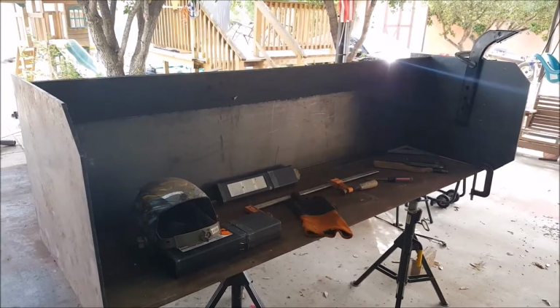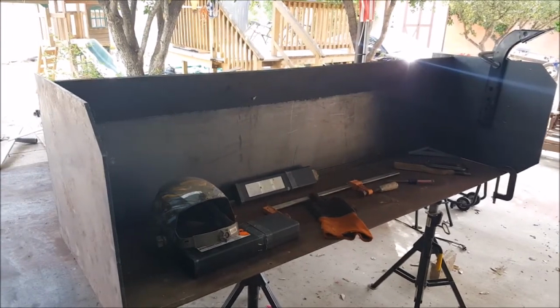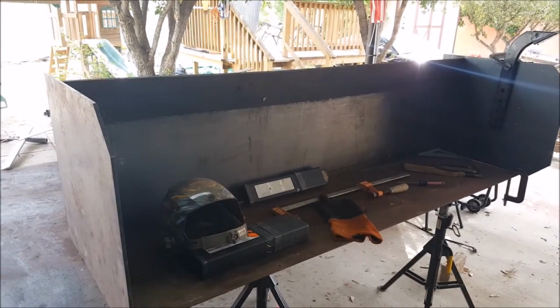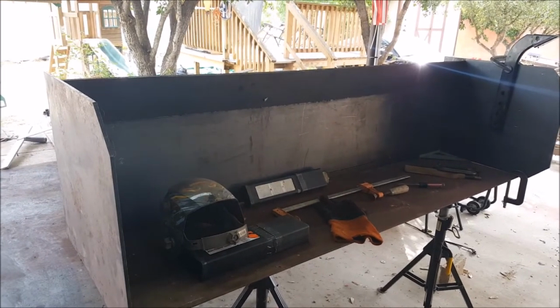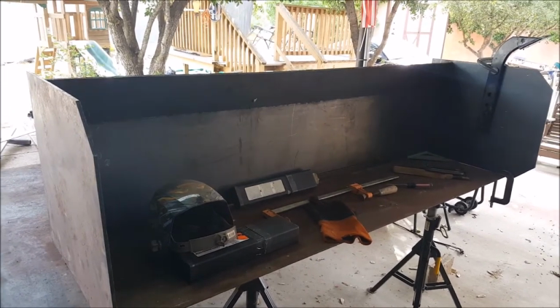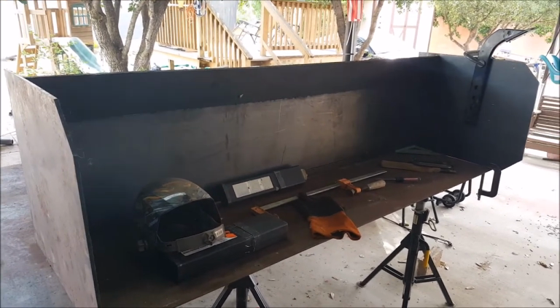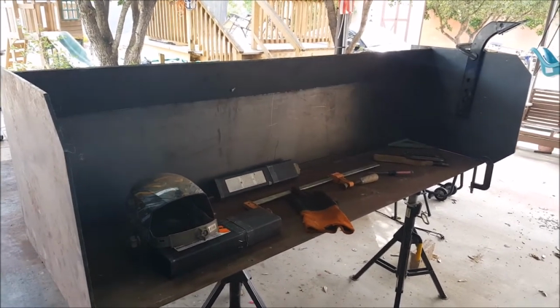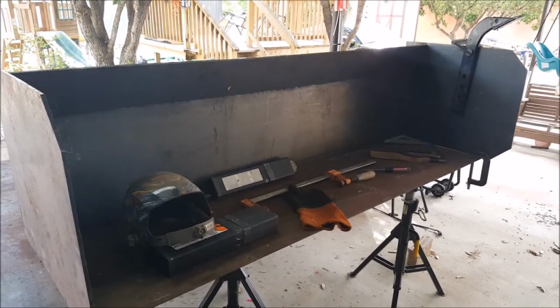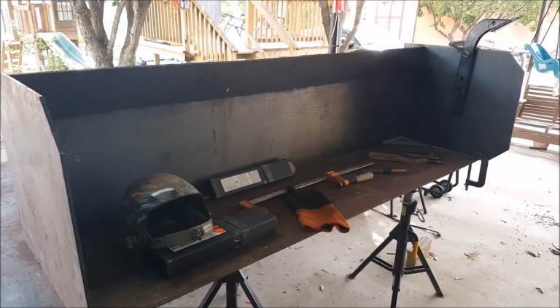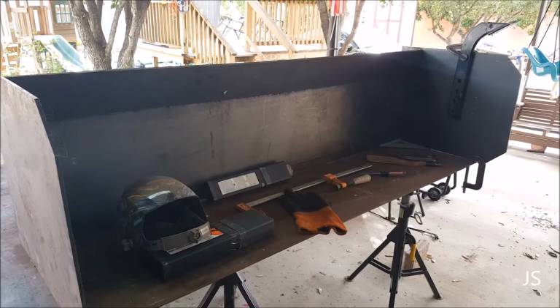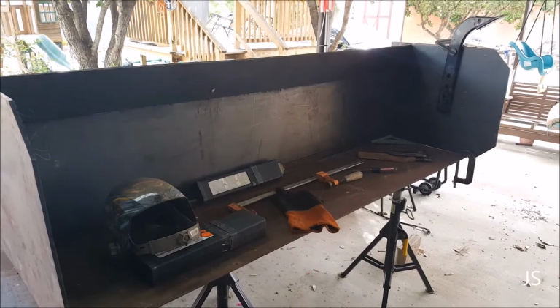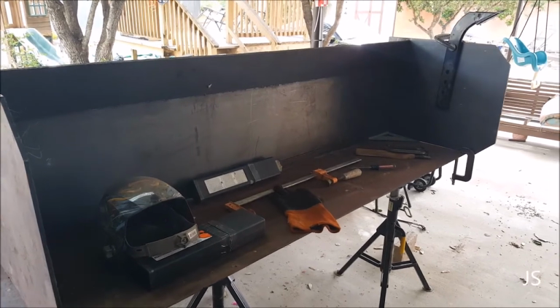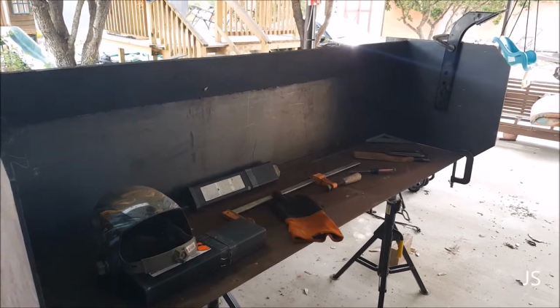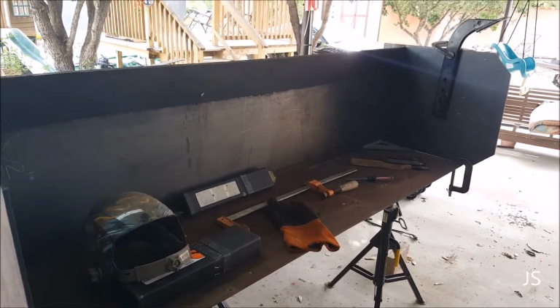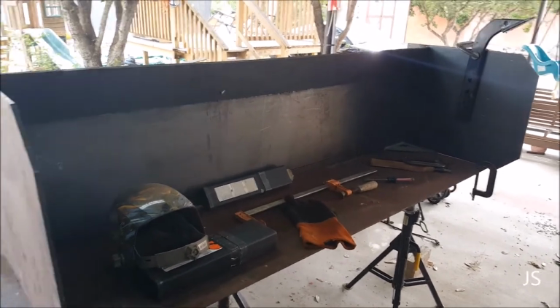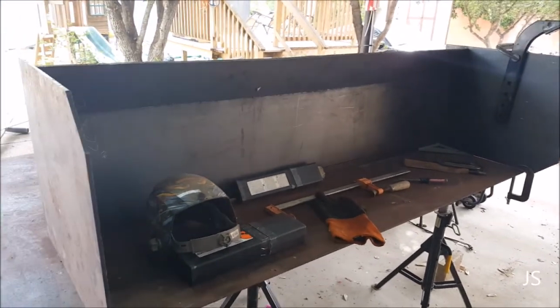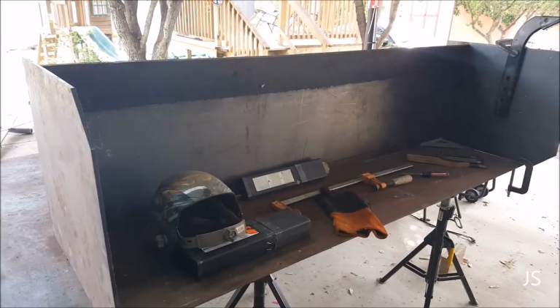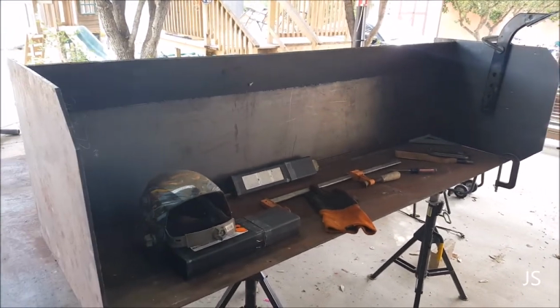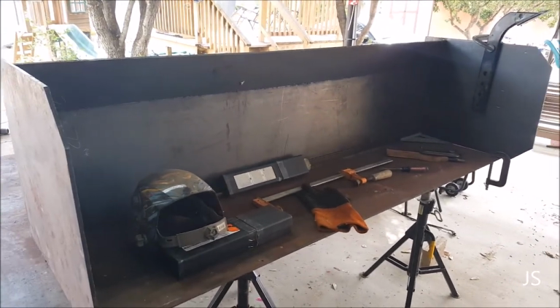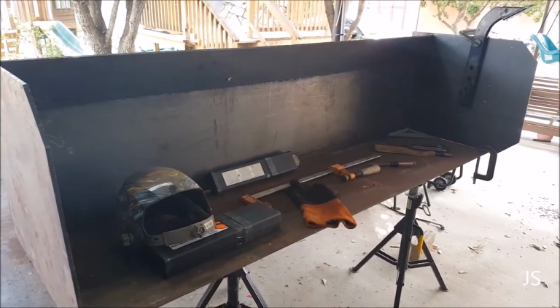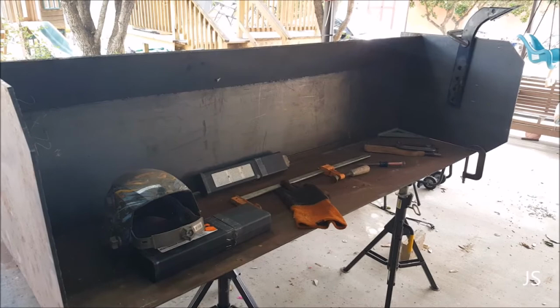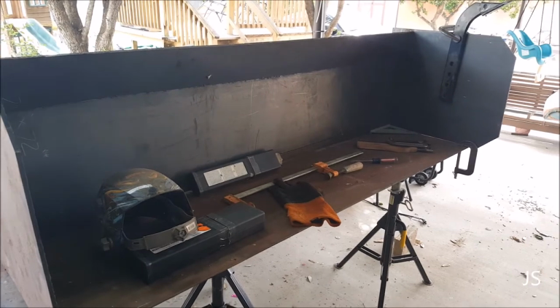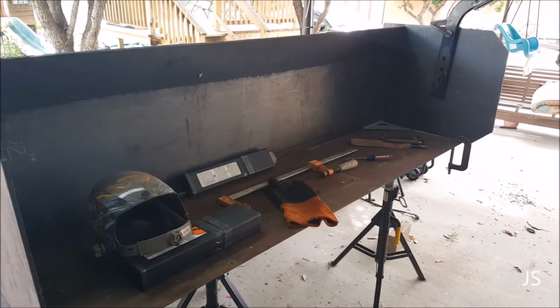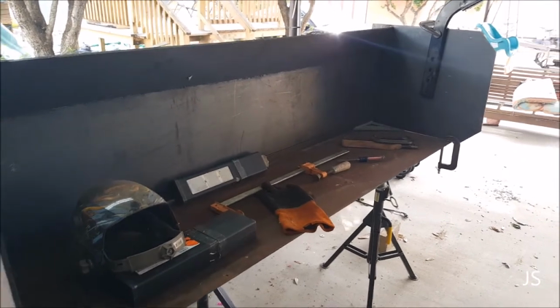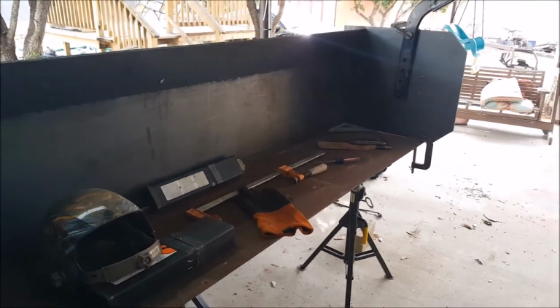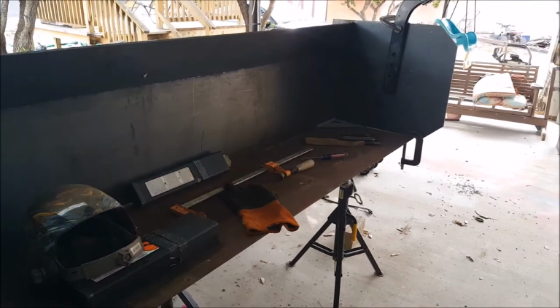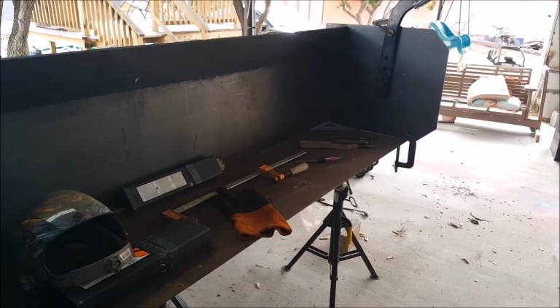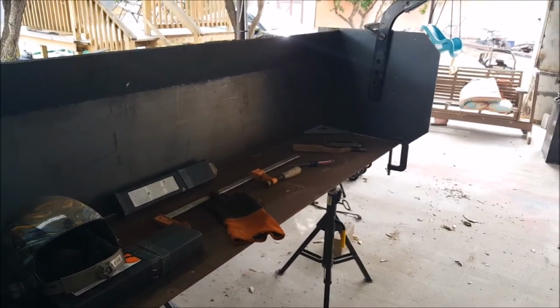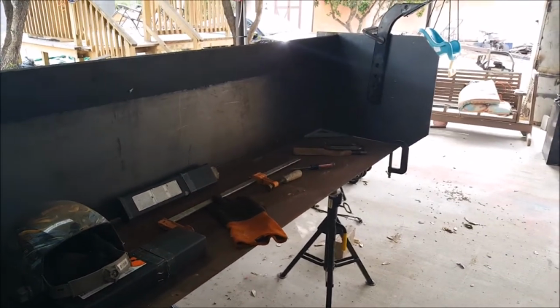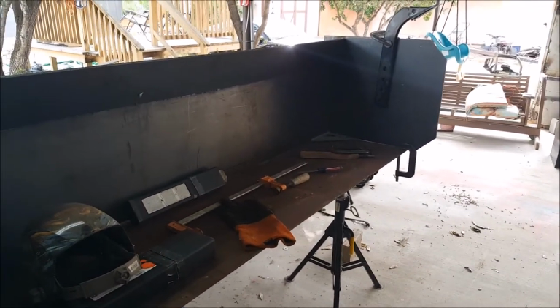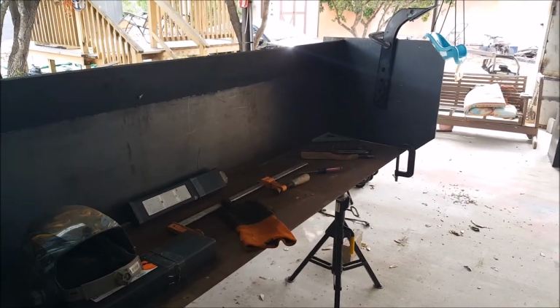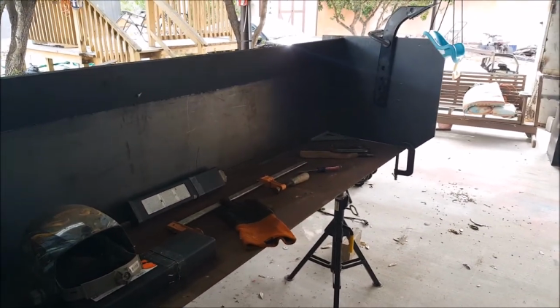Hey guys, welcome back to my channel. We're April 28th, so it's a few days past my last video. We had some rain, a lot of mosquitoes, and humidity was really bad. I'm back at it — I've got about three to four hours to work on this and see how much progress I can make.